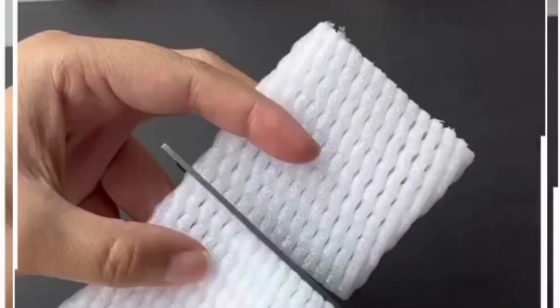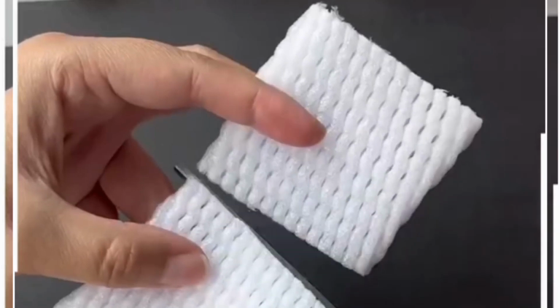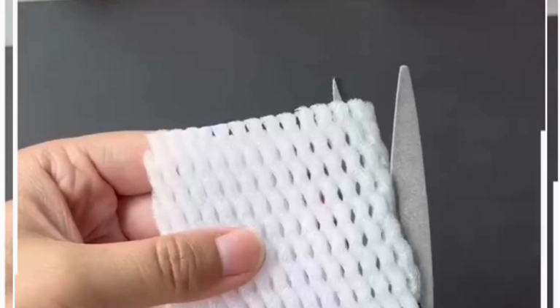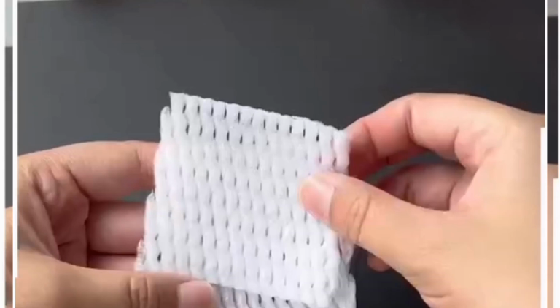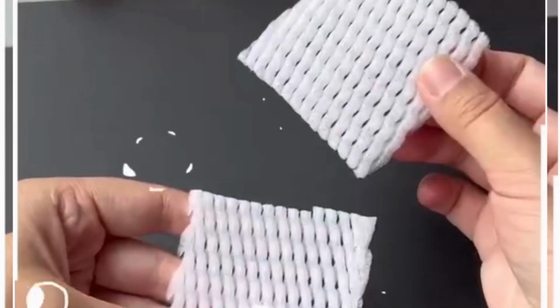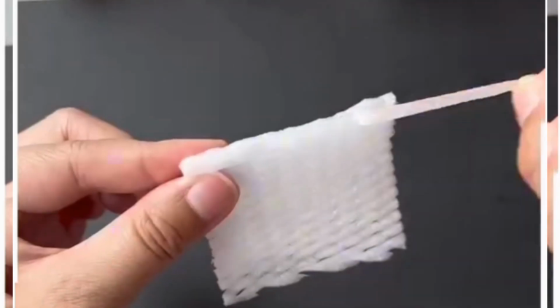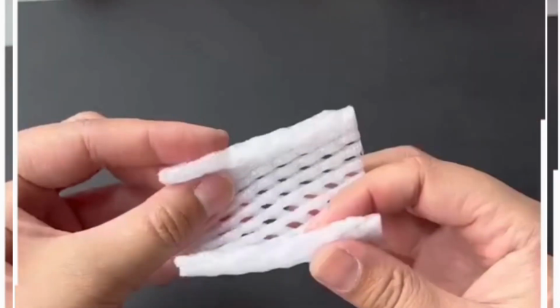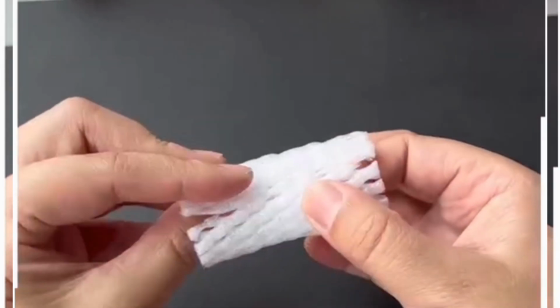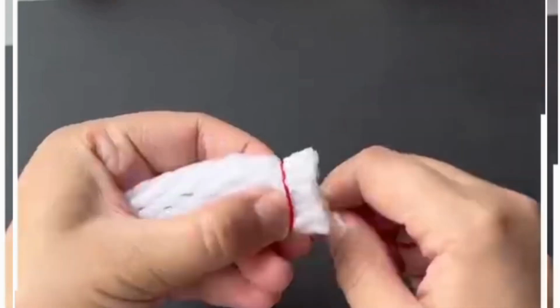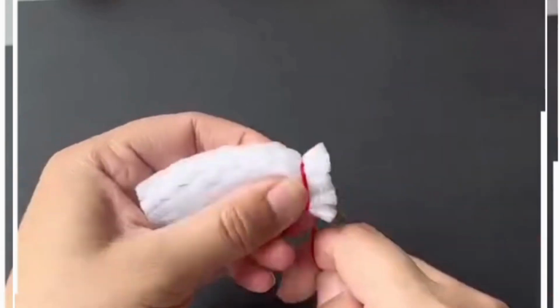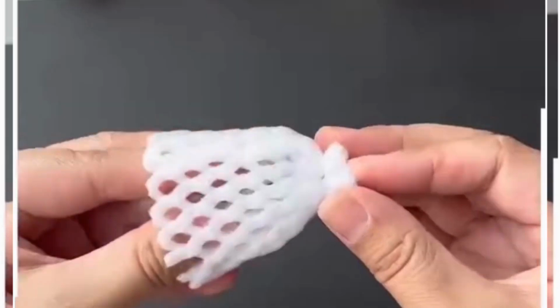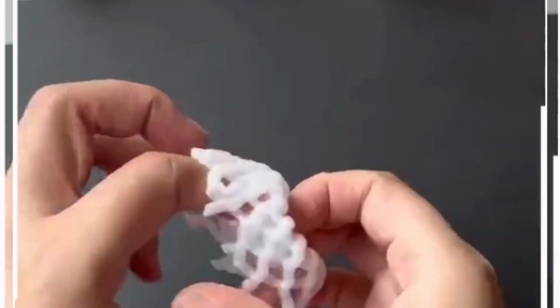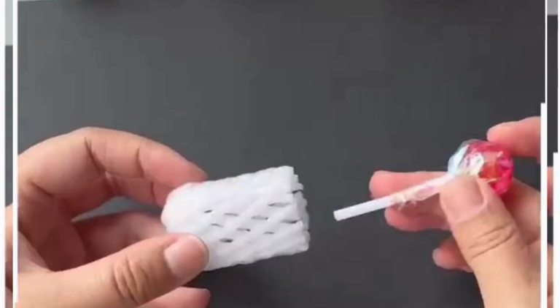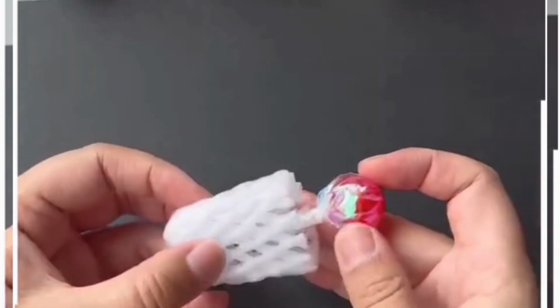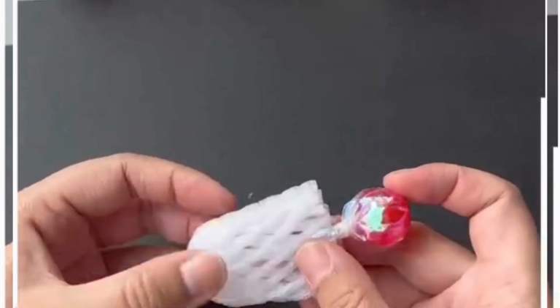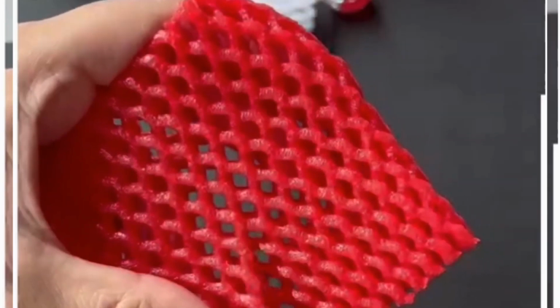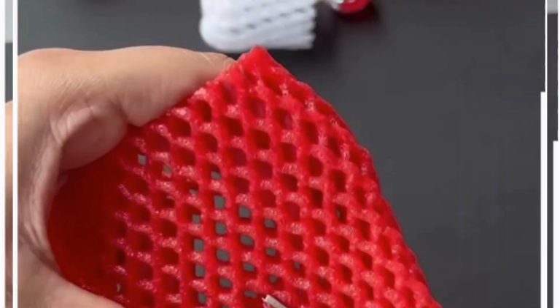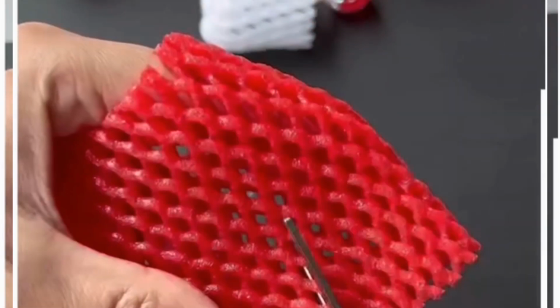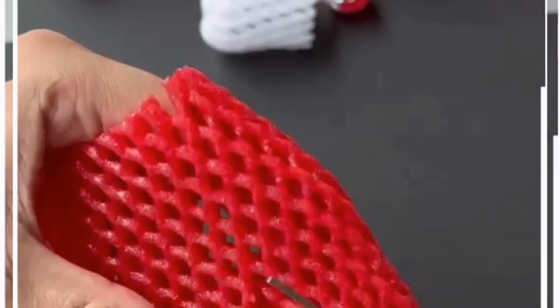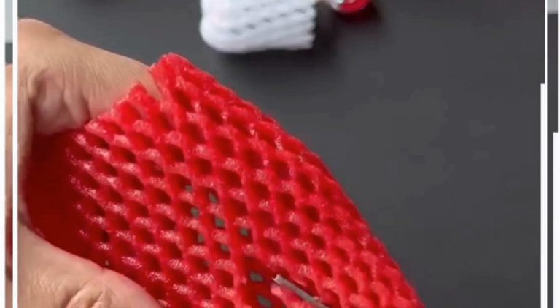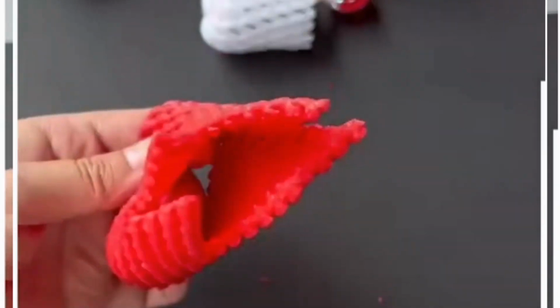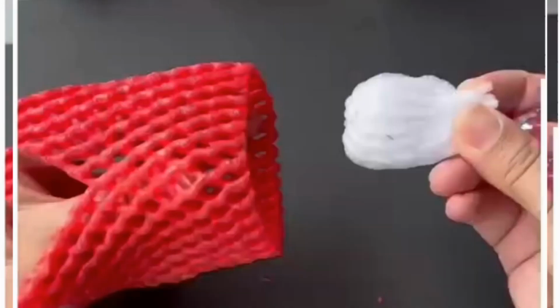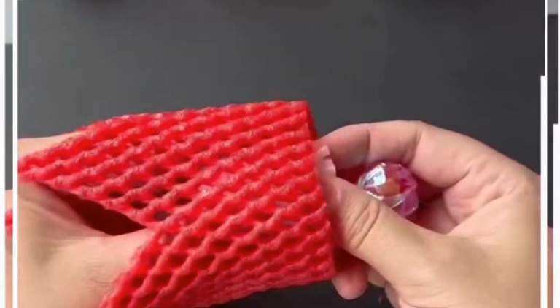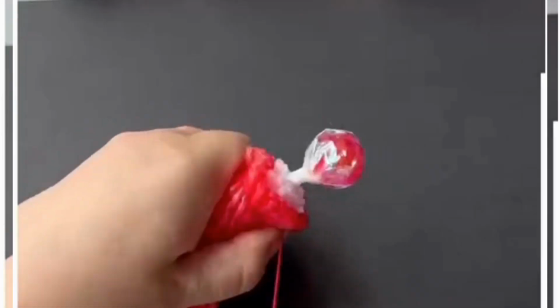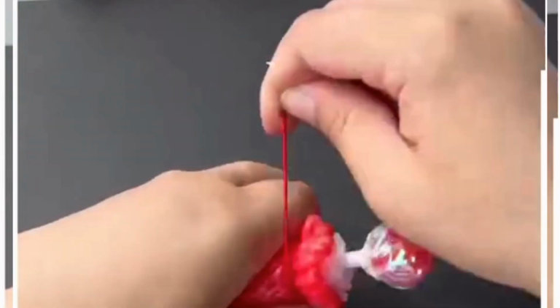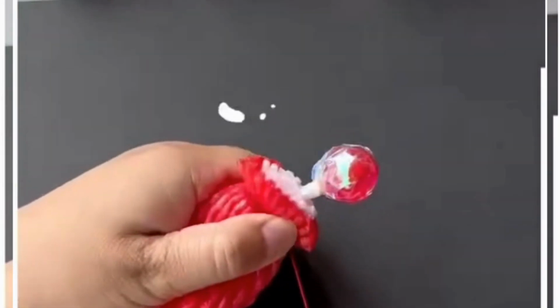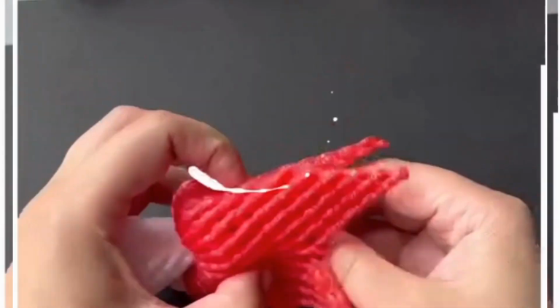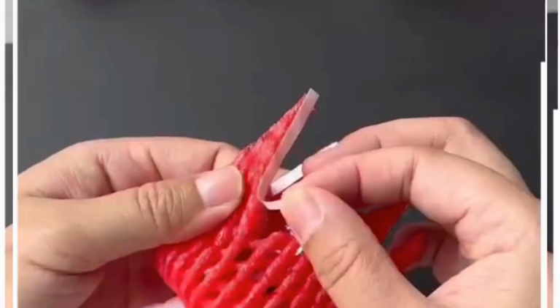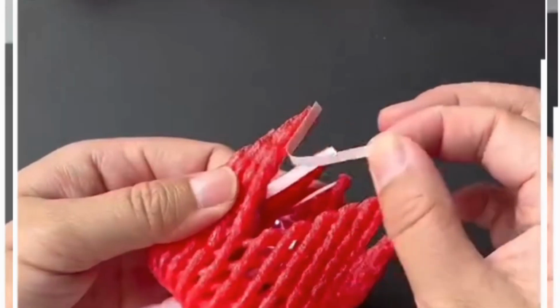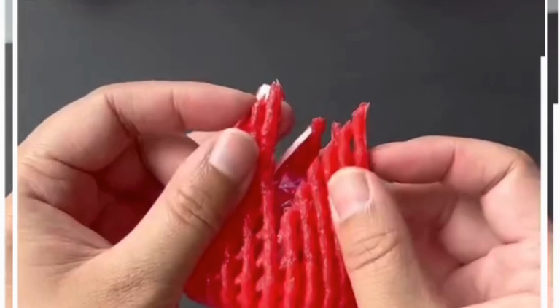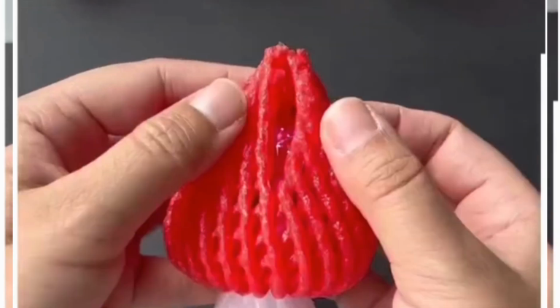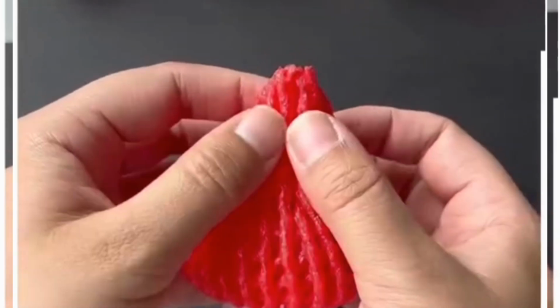We are going to make mushroom lollipops. We are going to wrap the lollipop around the fruit foam net and then give it the shape of the mushroom. Take the red piece of fruit foam net, cut it in a triangular shape and paste it using double-sided tape and it's done.